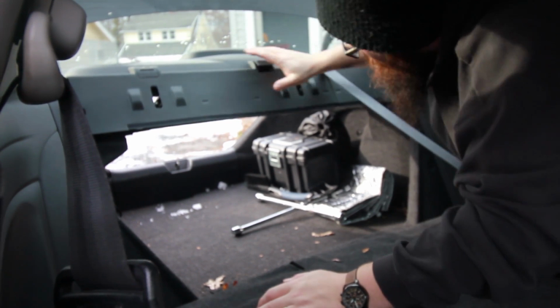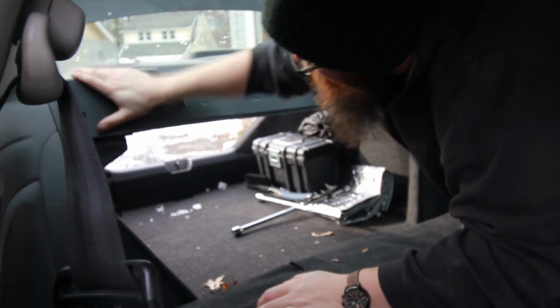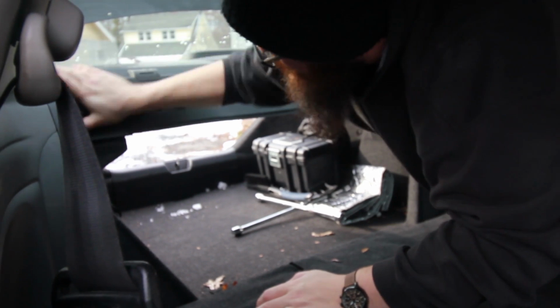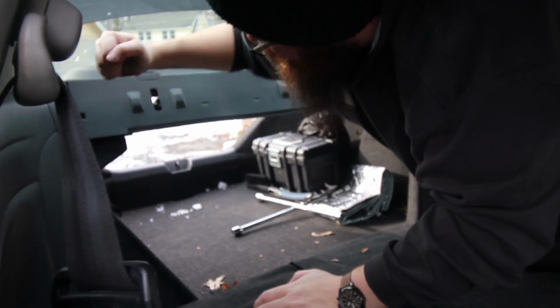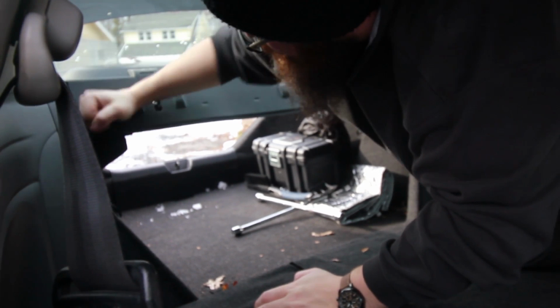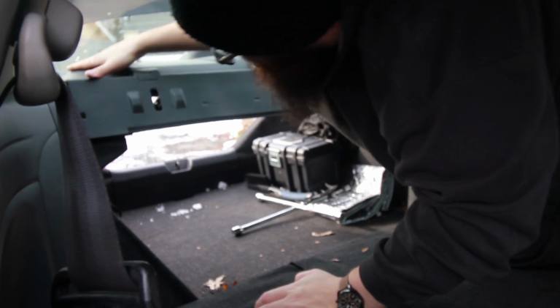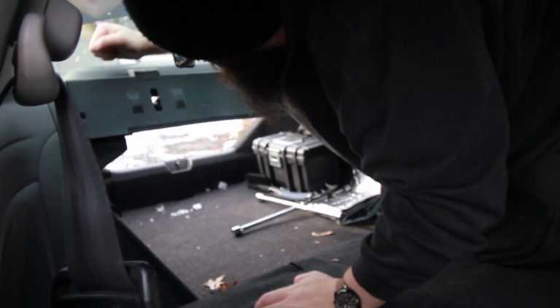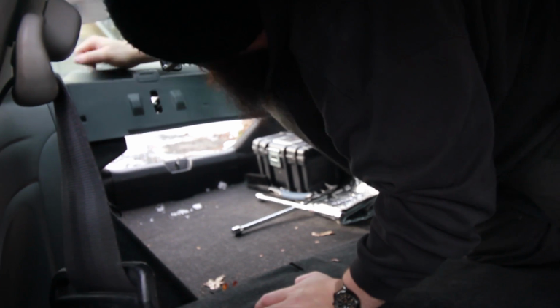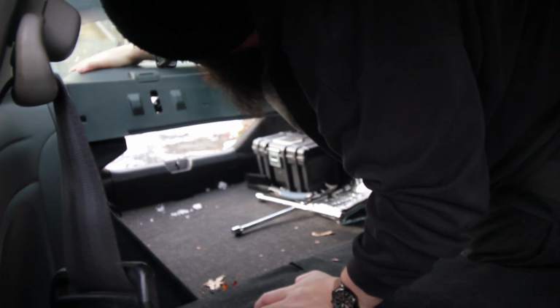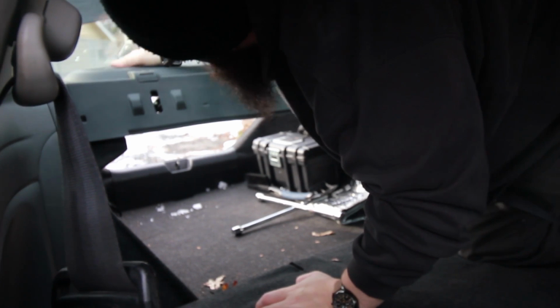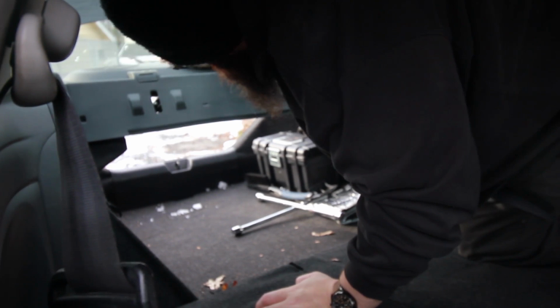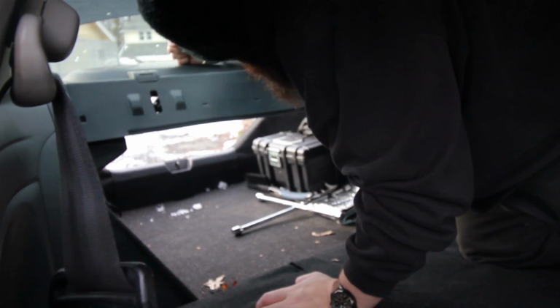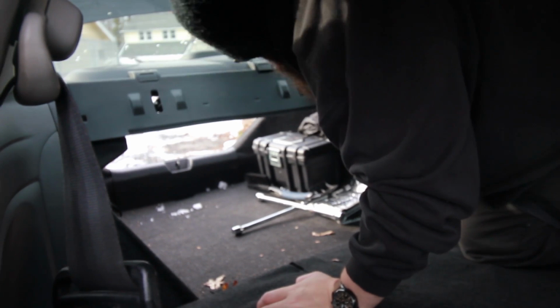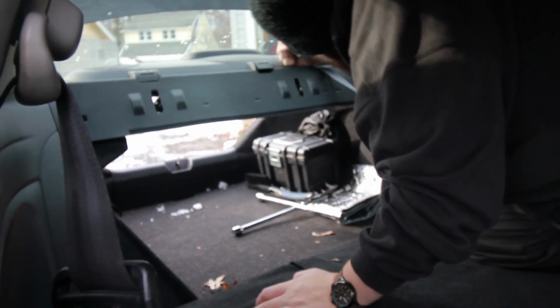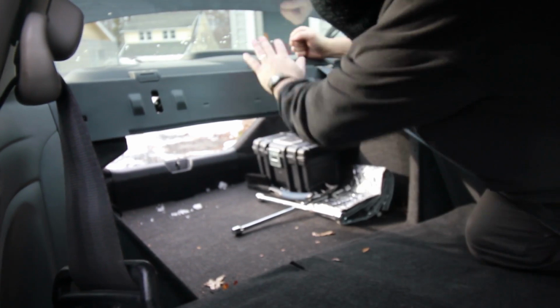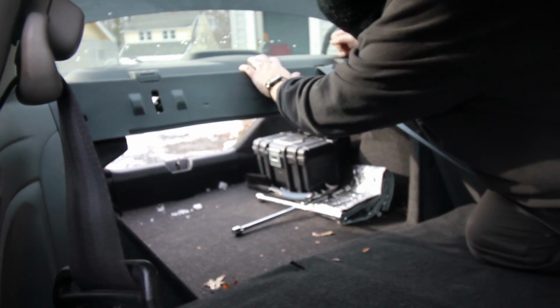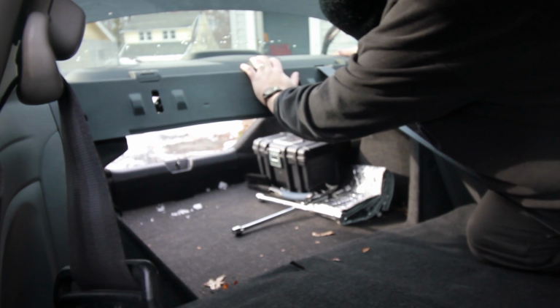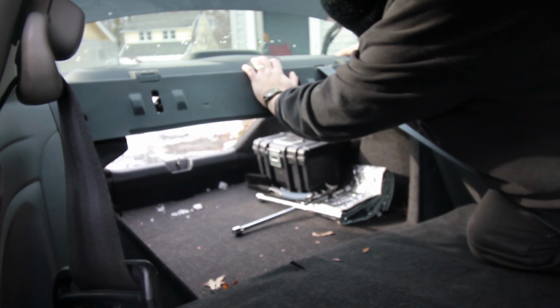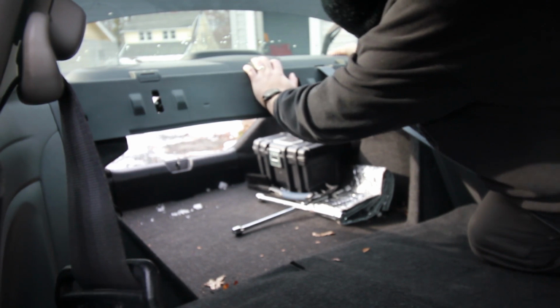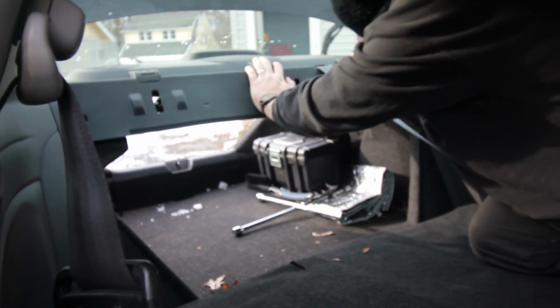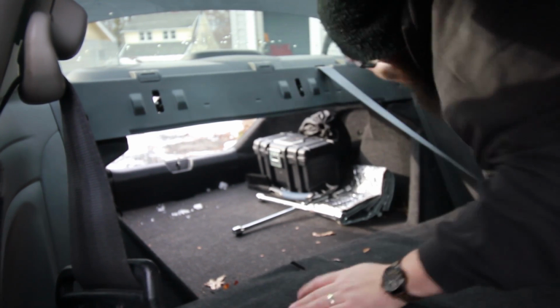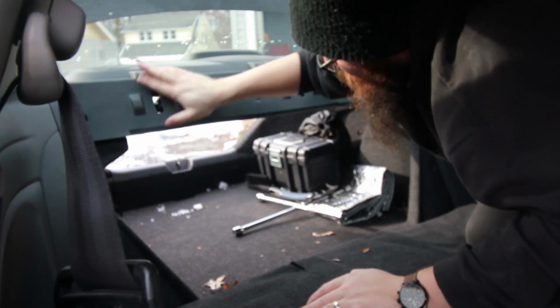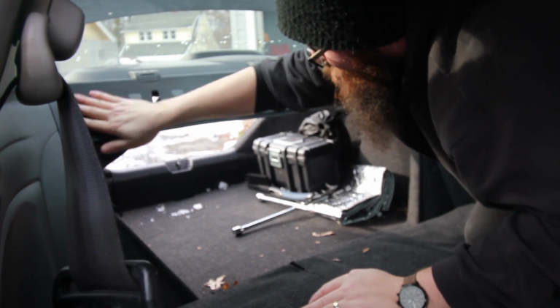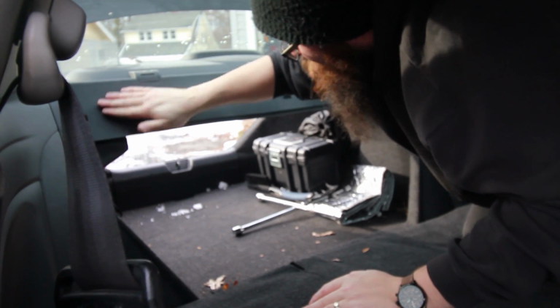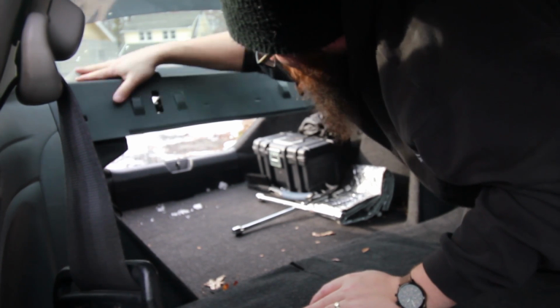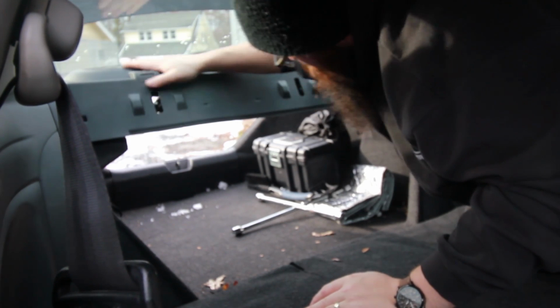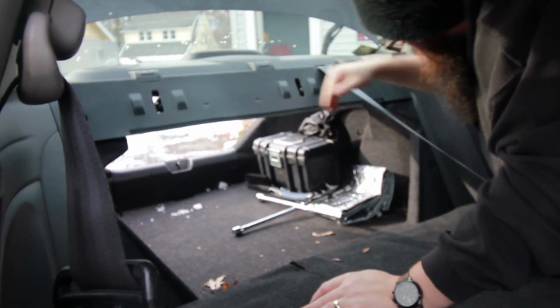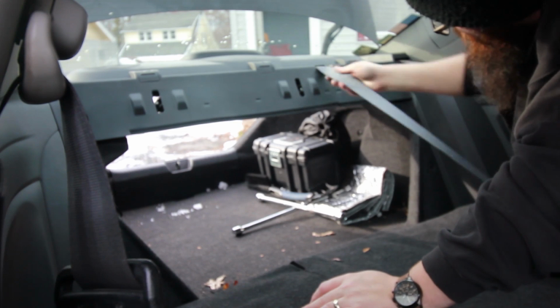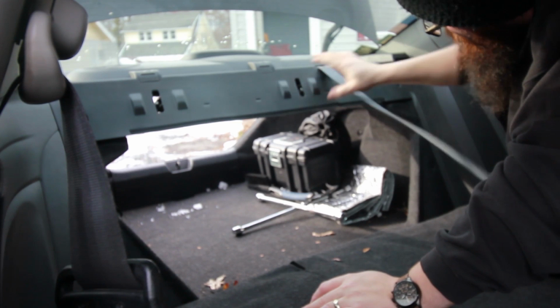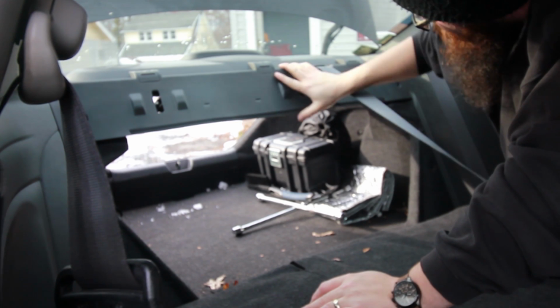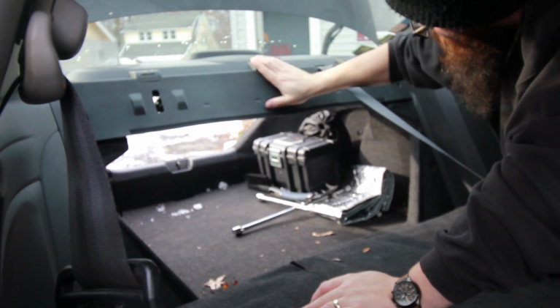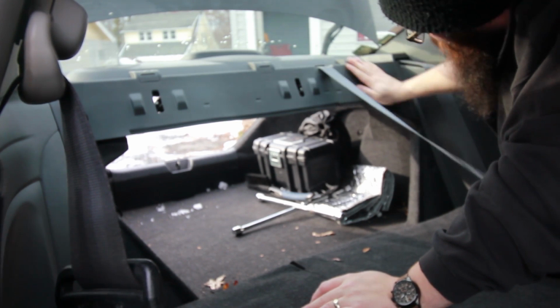Let's get in a couple knocks. If this was your car you'd be a little more gentle, but we're in there and I know it's not going to break it.